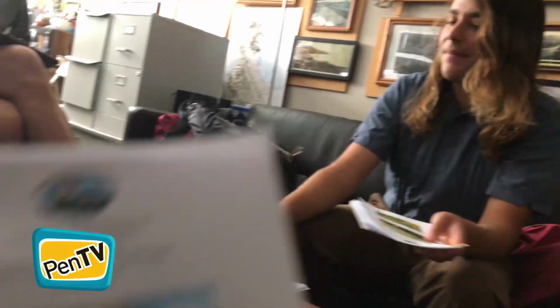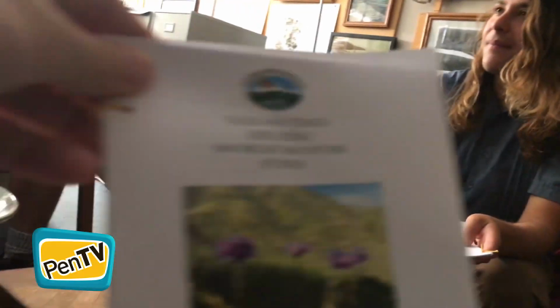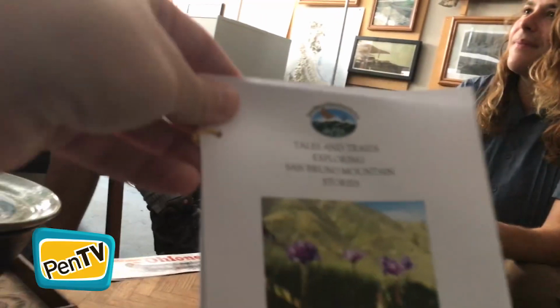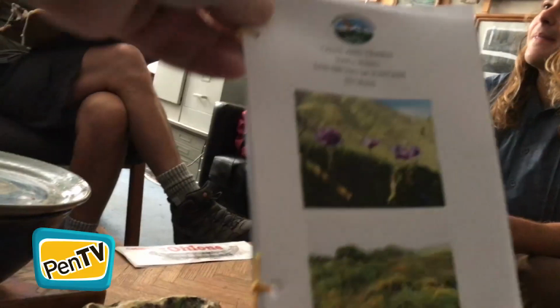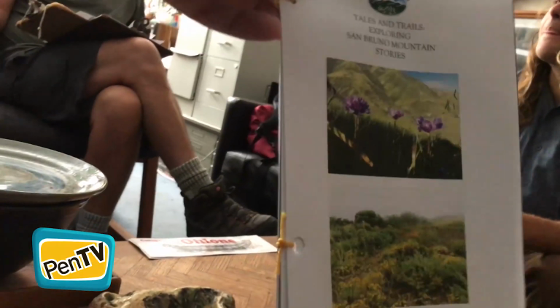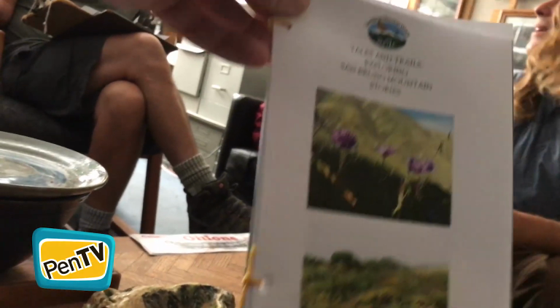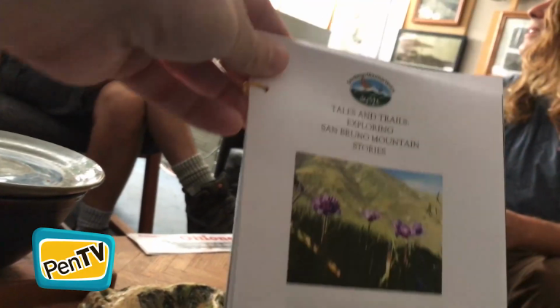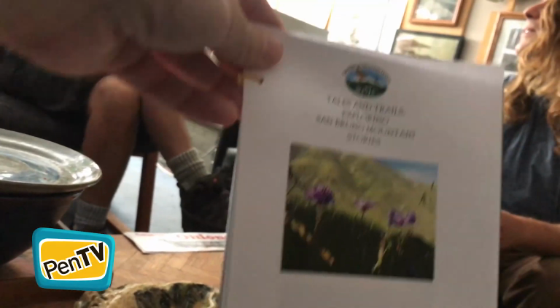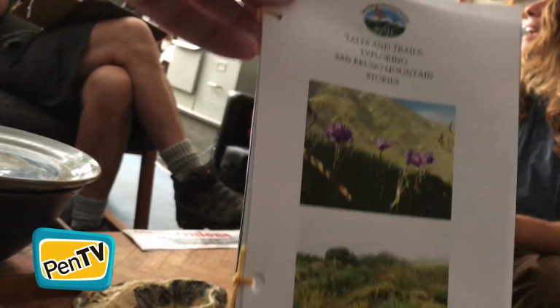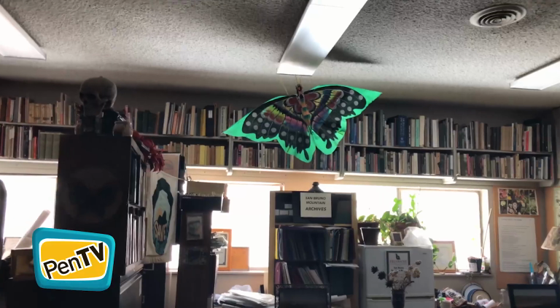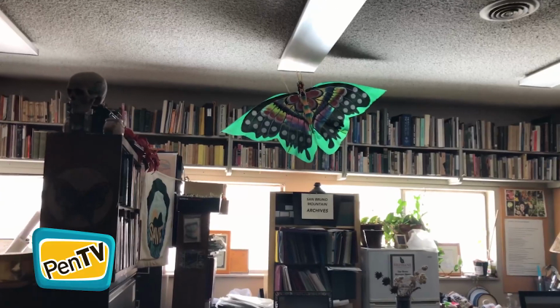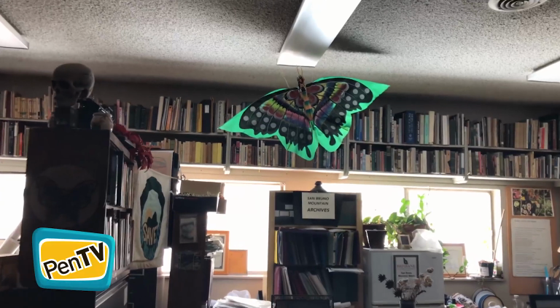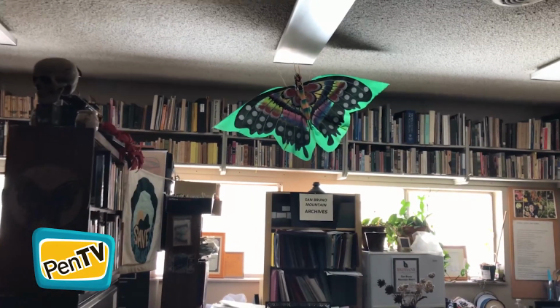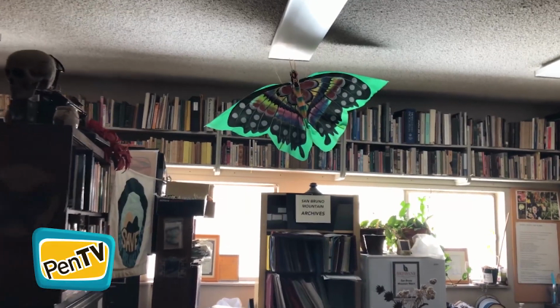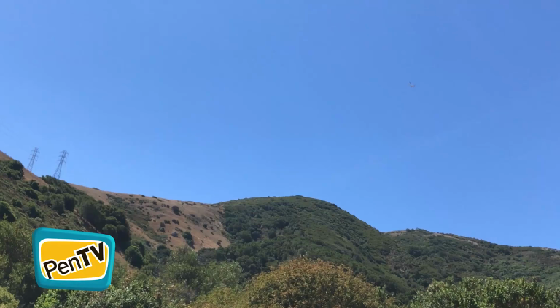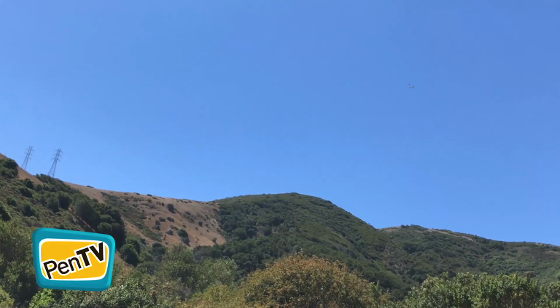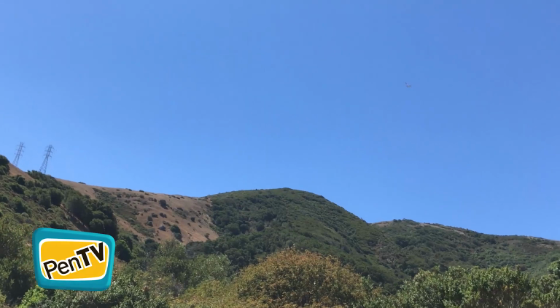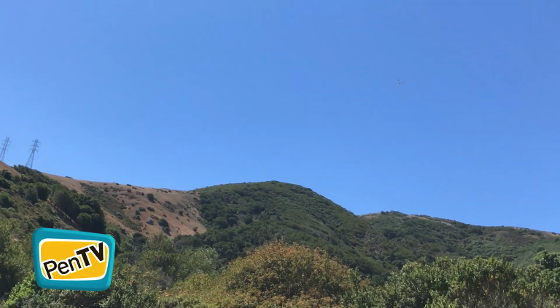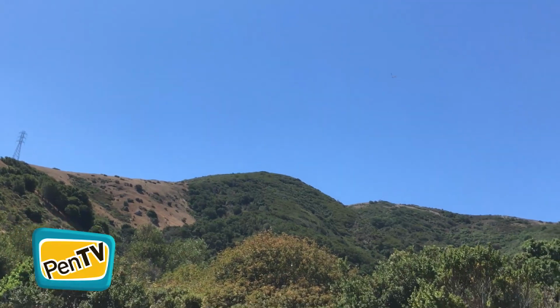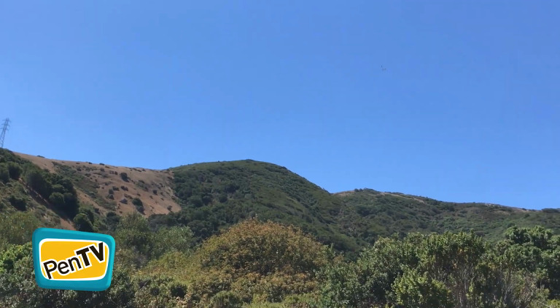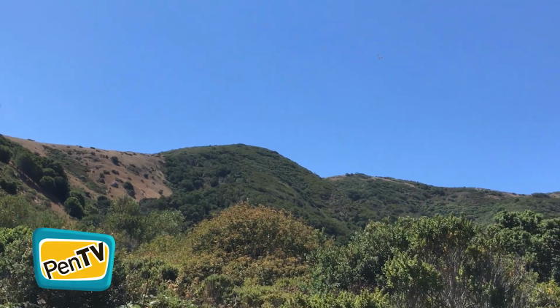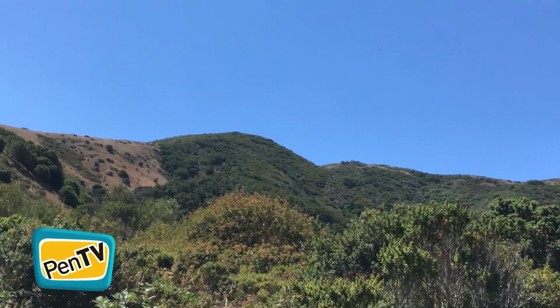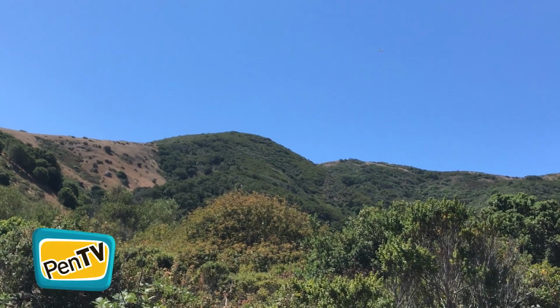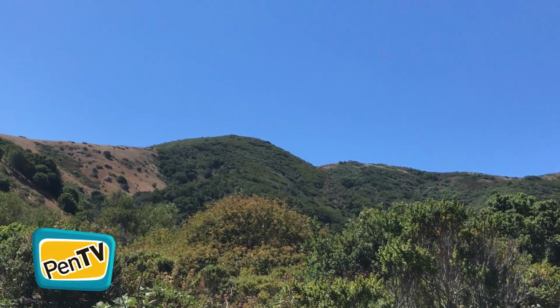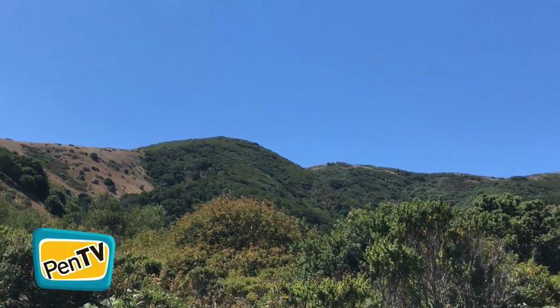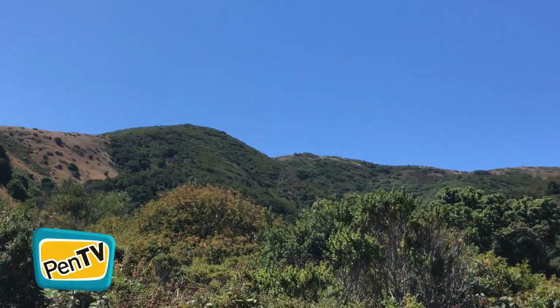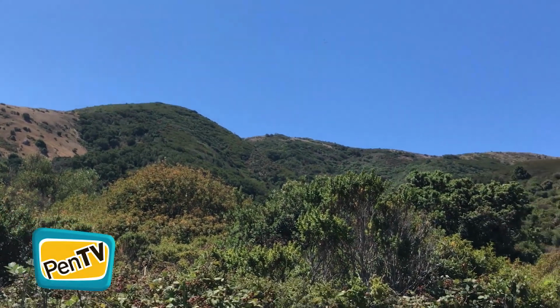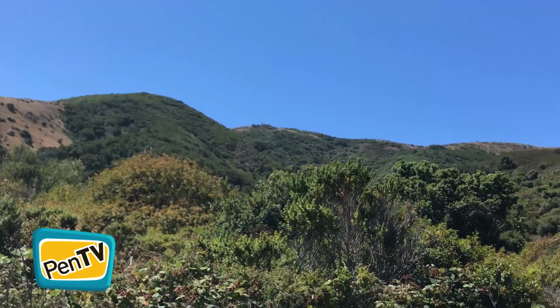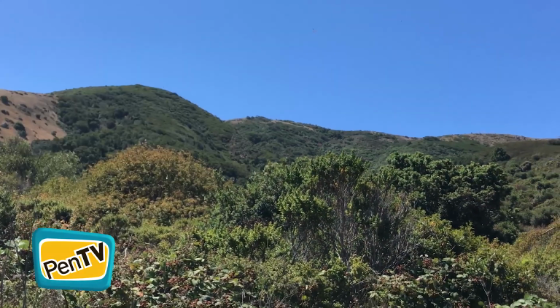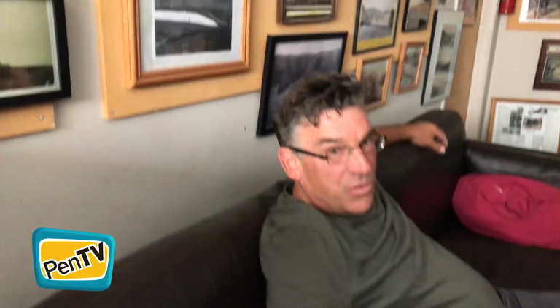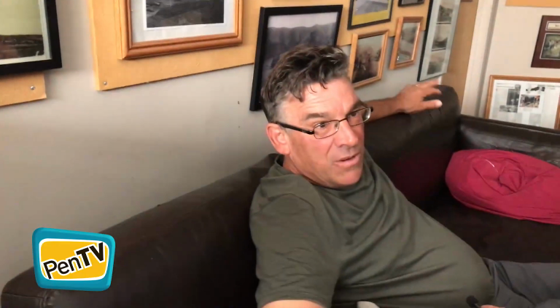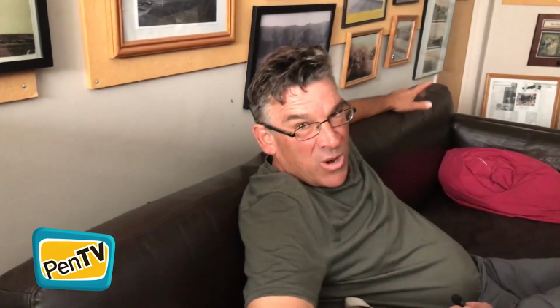The significance of San Bruno Mountain — there's so much going on as far as invasive species, plants in particular that are affecting the grasslands, which are really important.